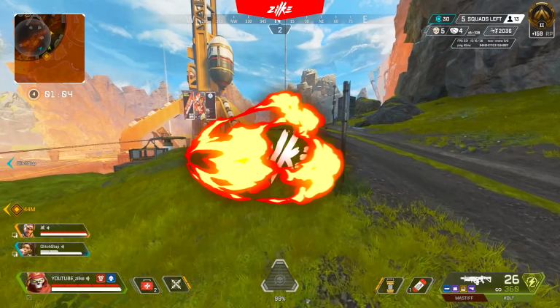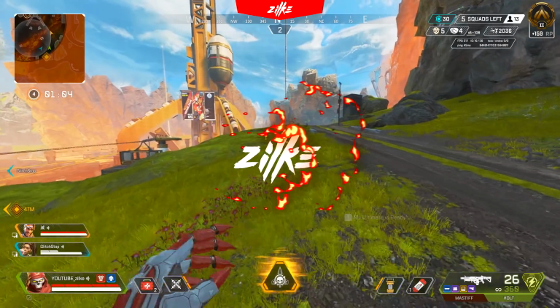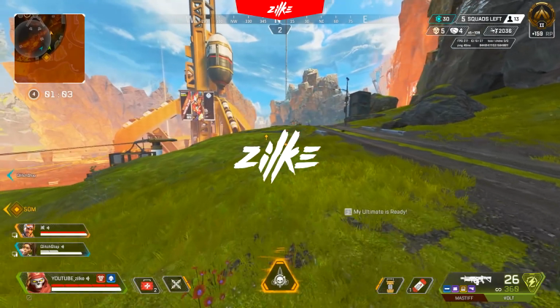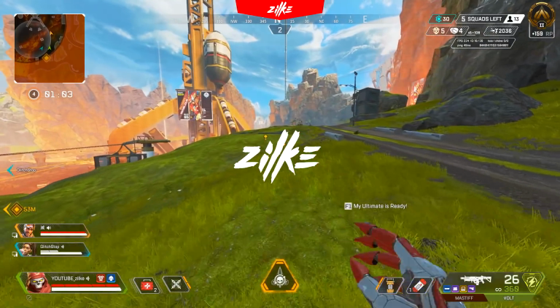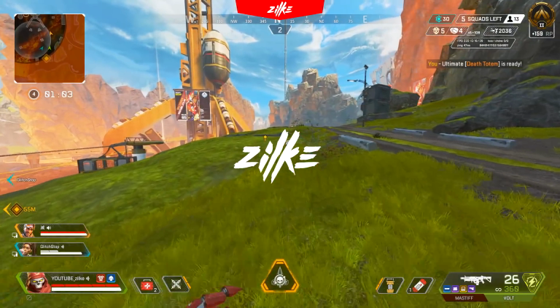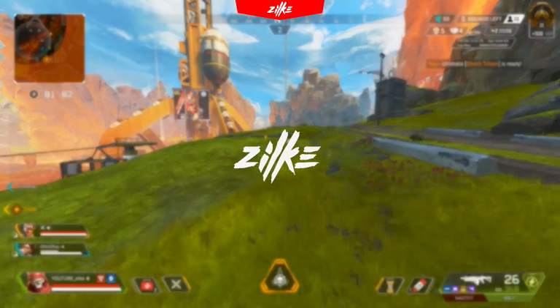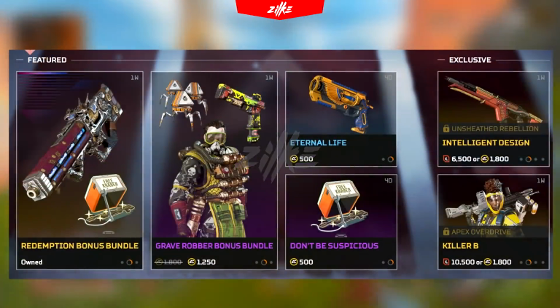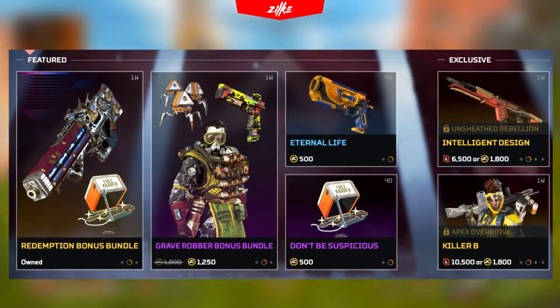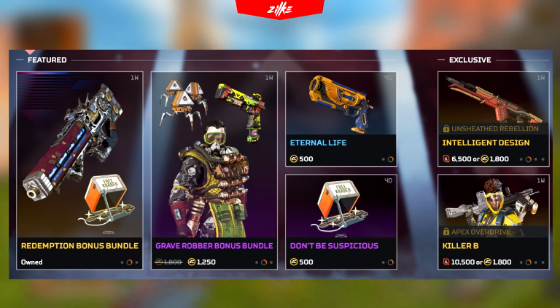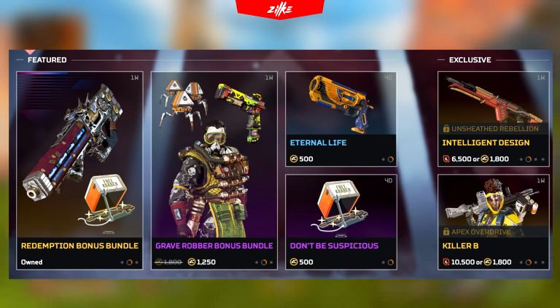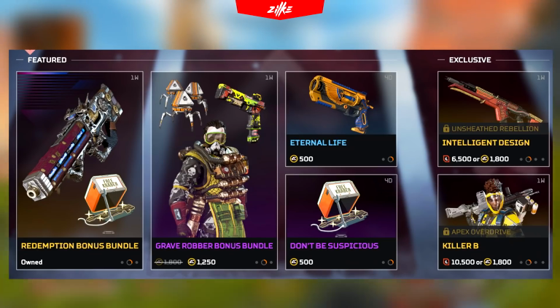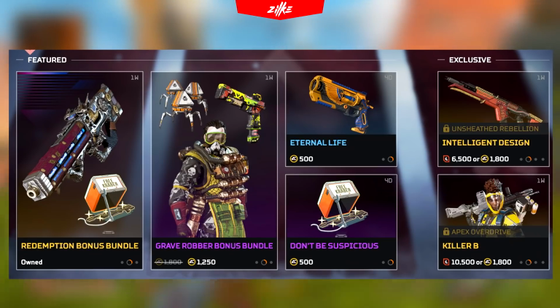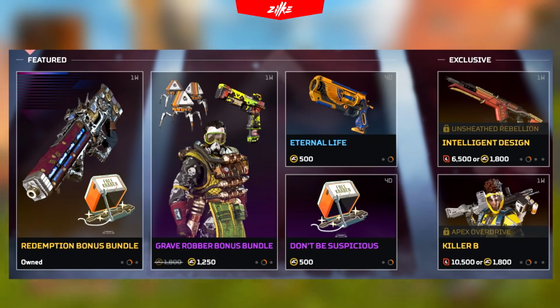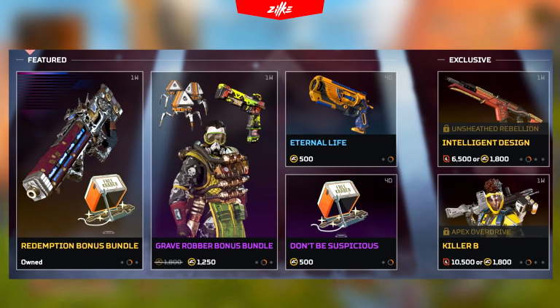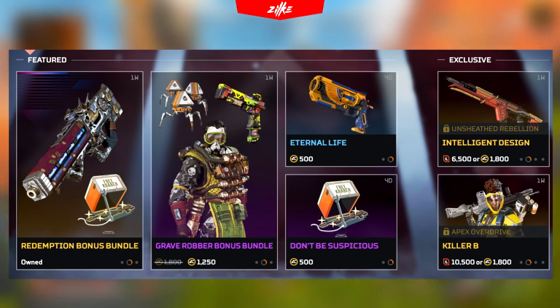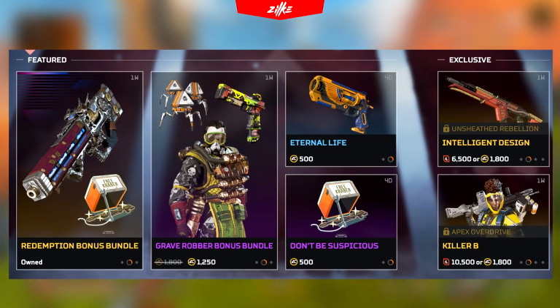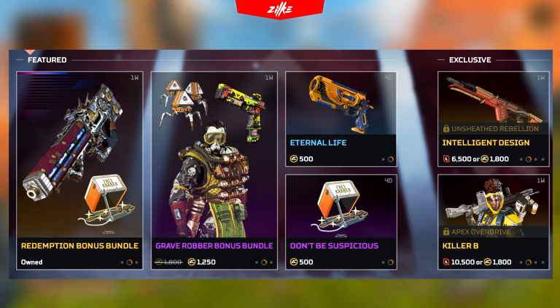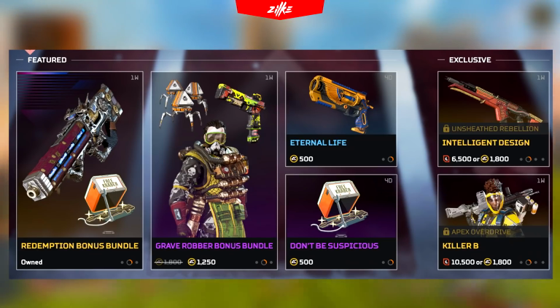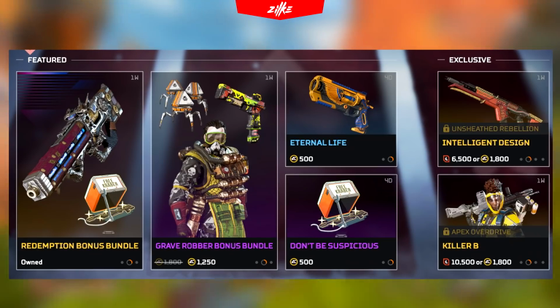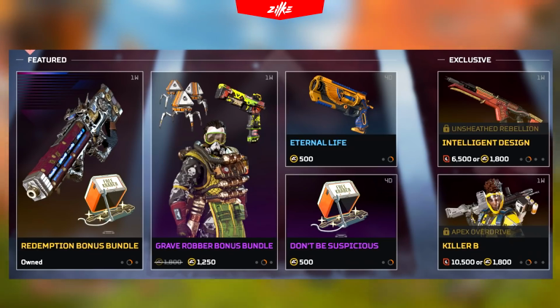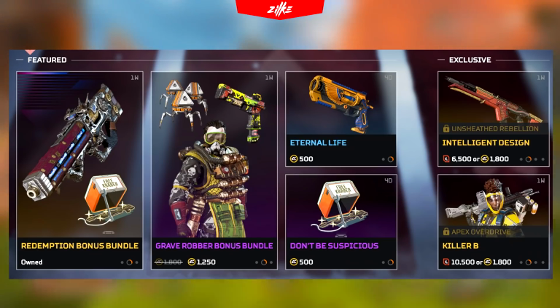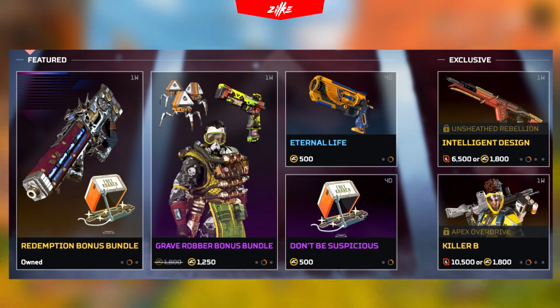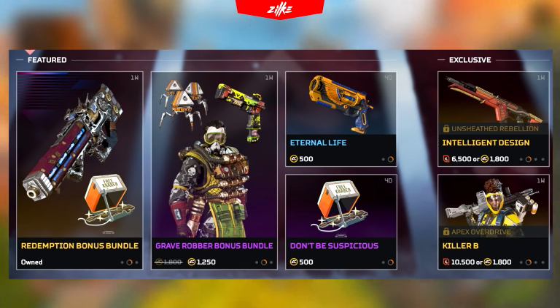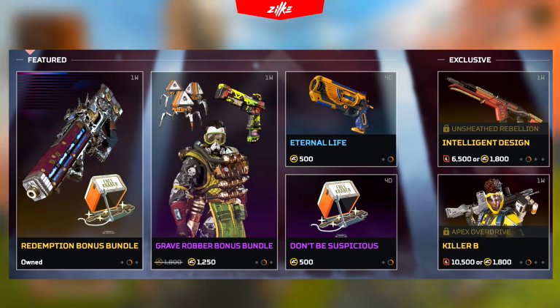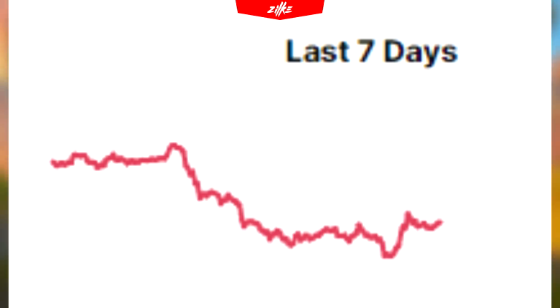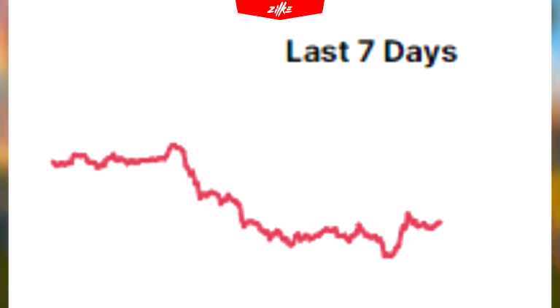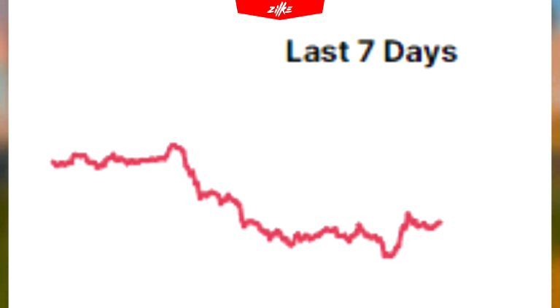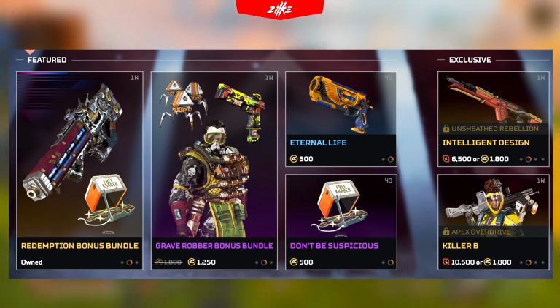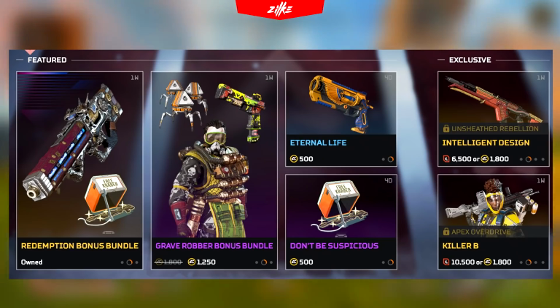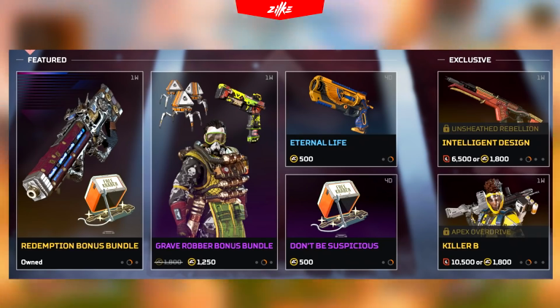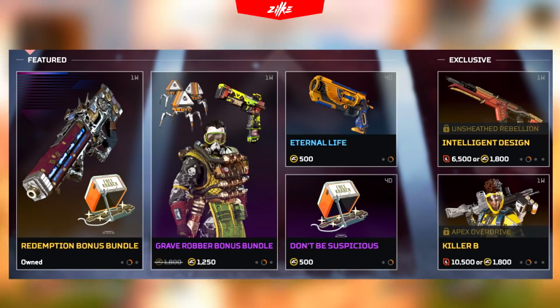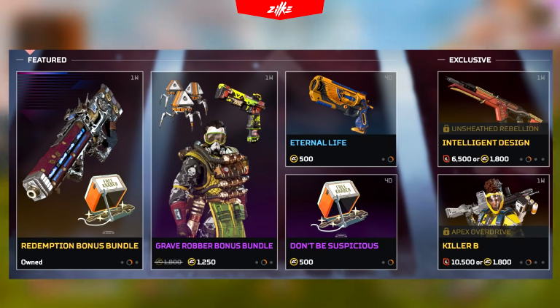What's up, zilke here. Okay, let's be honest — the new shop rotation with event skins and recolors which have already returned many times is worse than the current bitcoin situation. But you thought I would end it there.